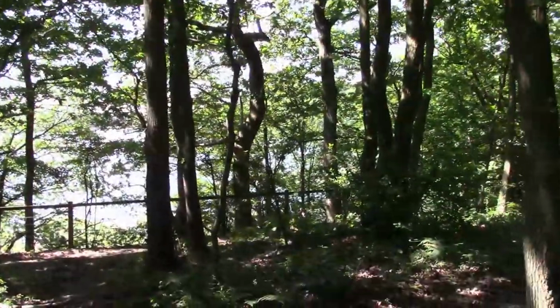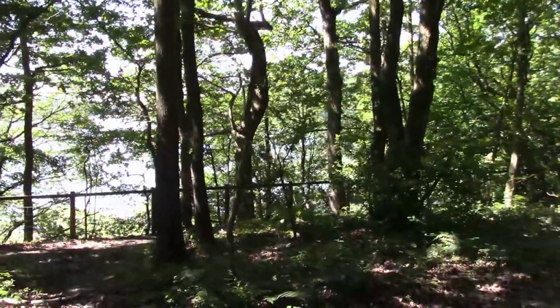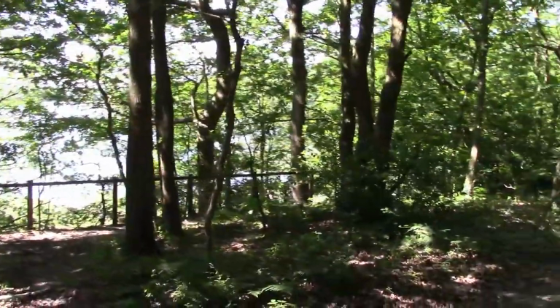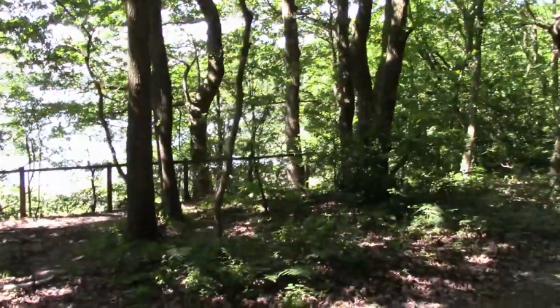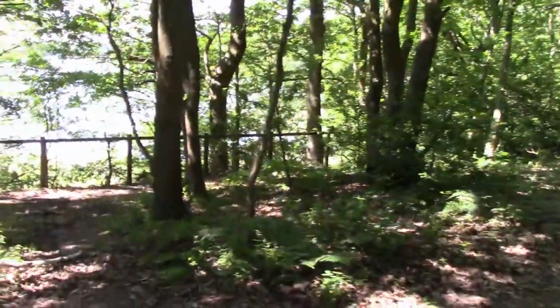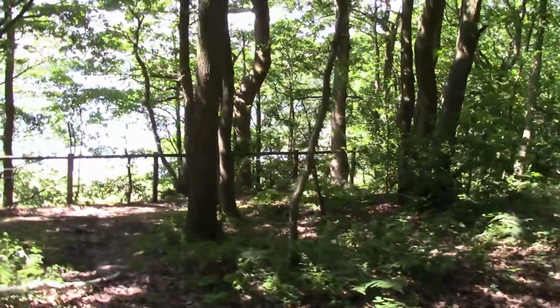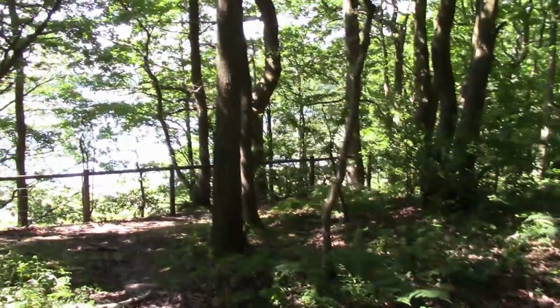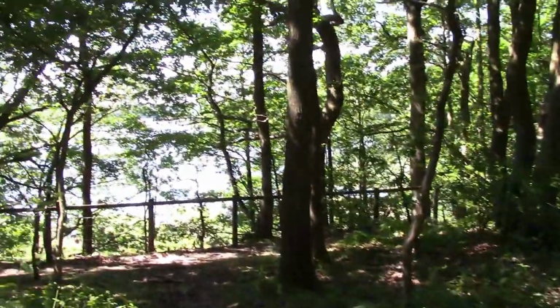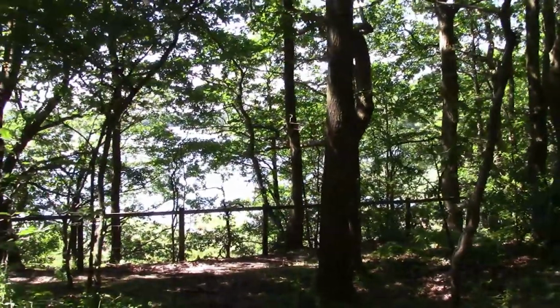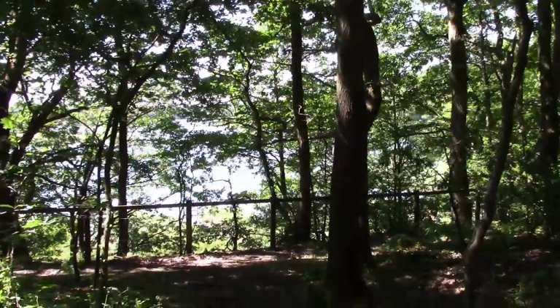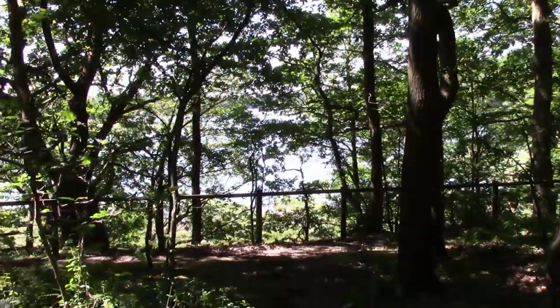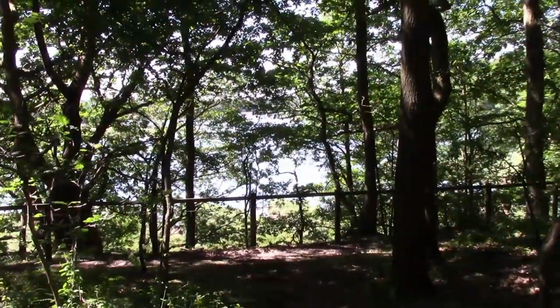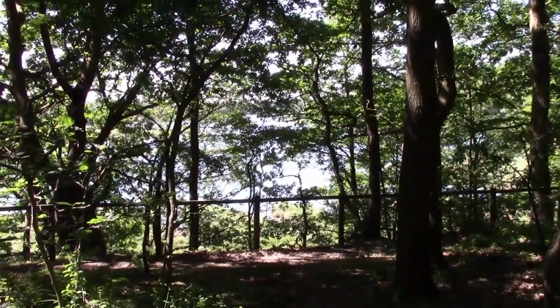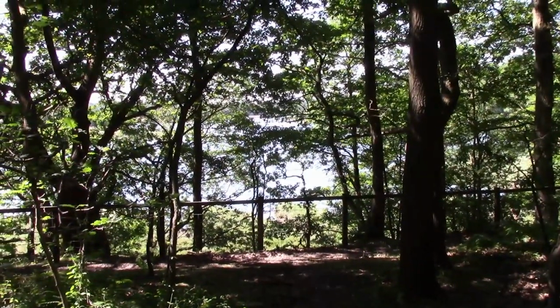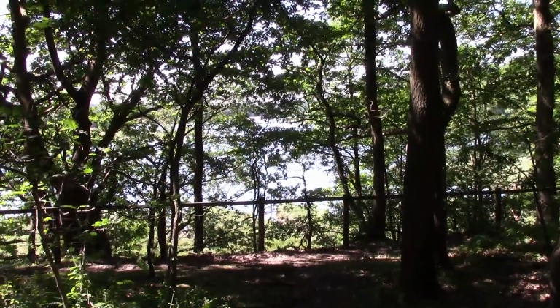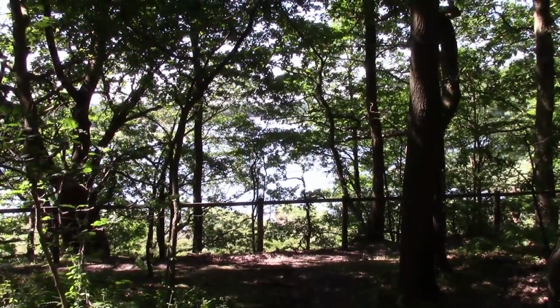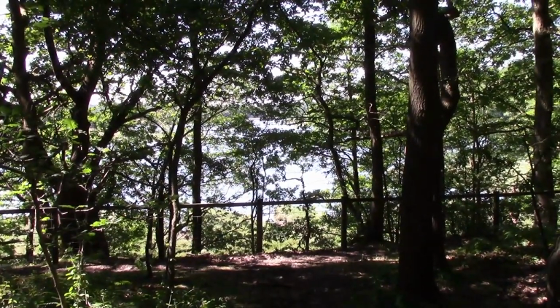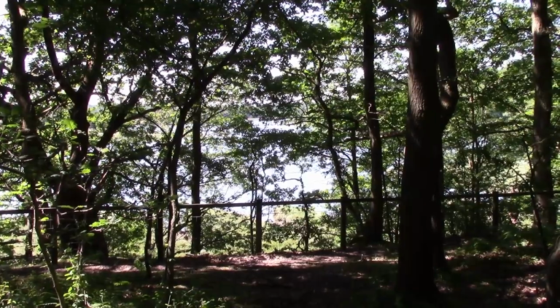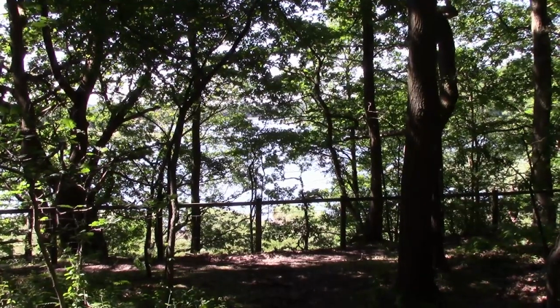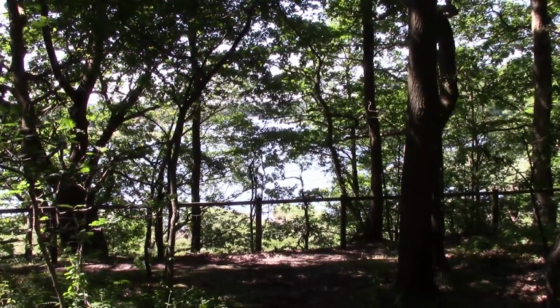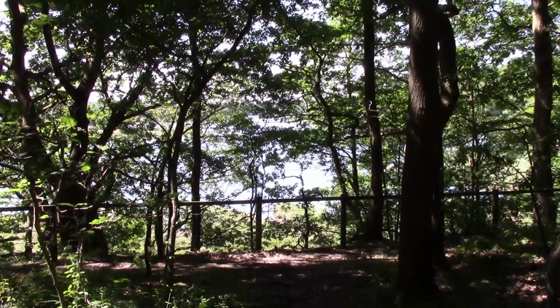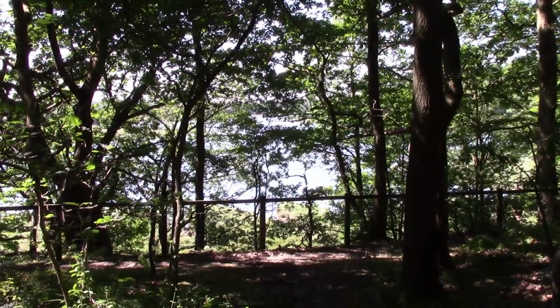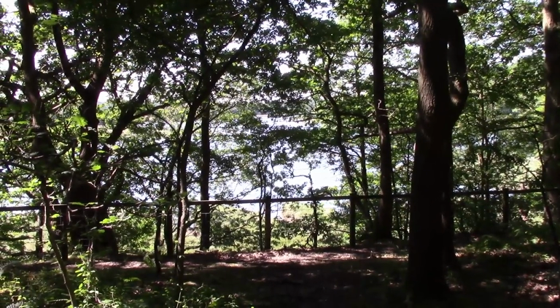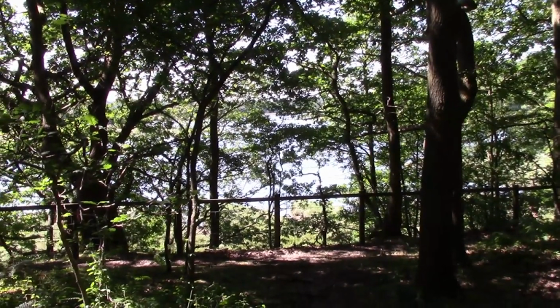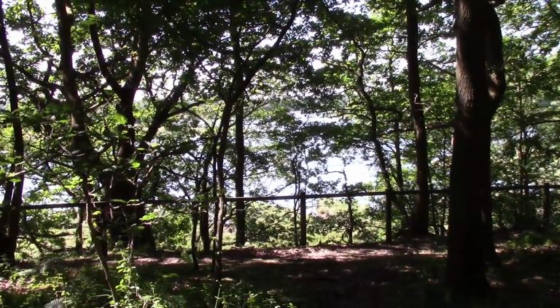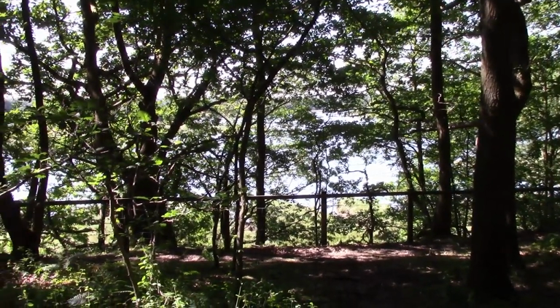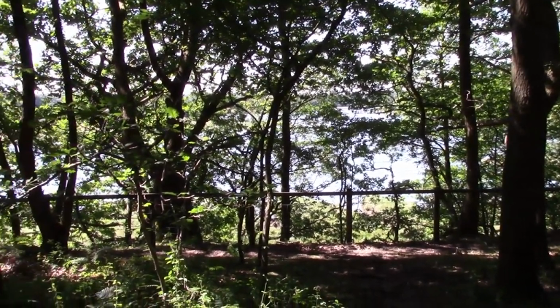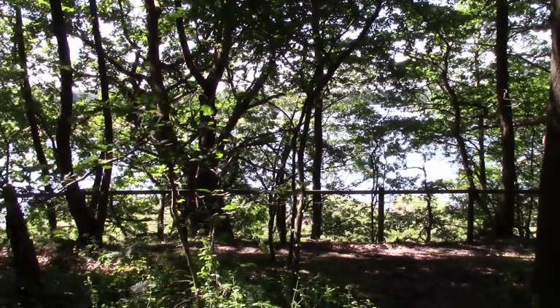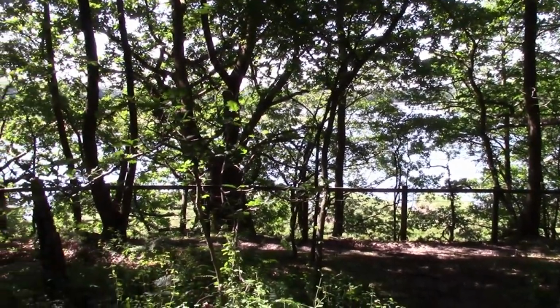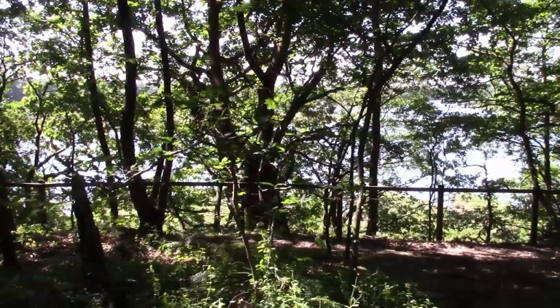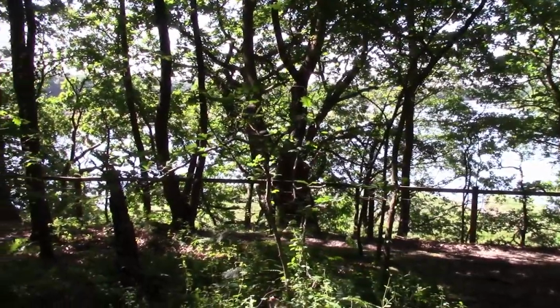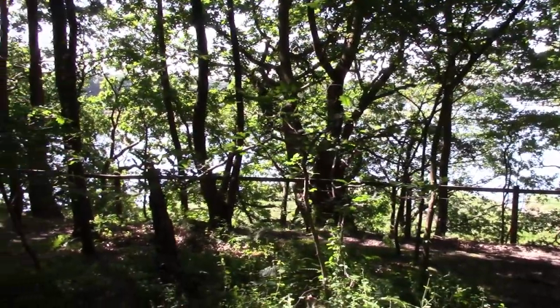We're just turning a corner now and we're going to head back for home. We haven't found any moths, but we've got a lovely view through the trees here of the tidal Hamble. Nice to be within sight of the water.